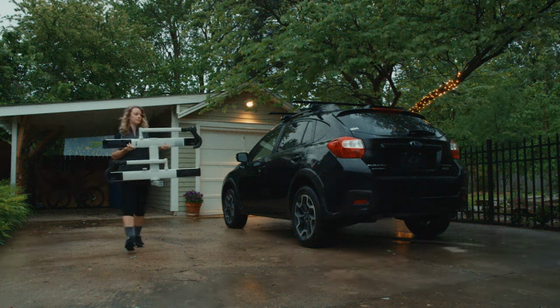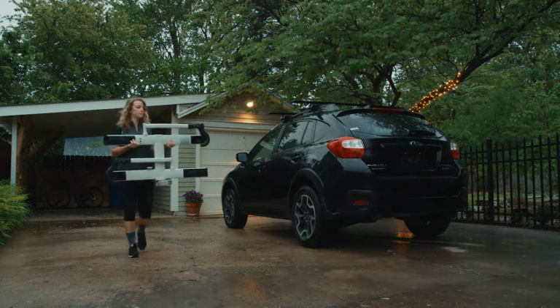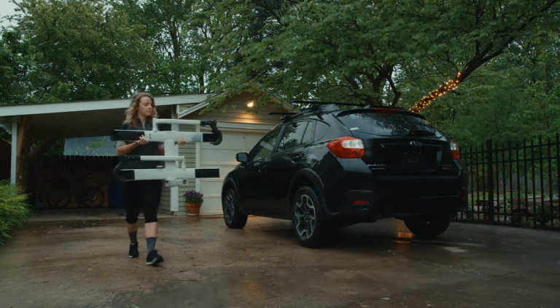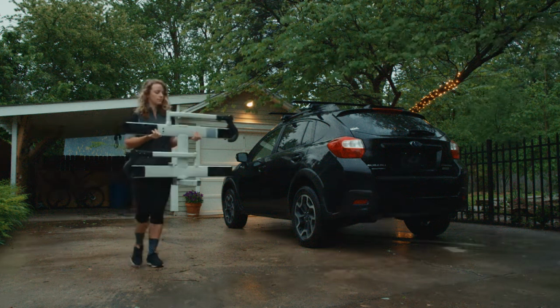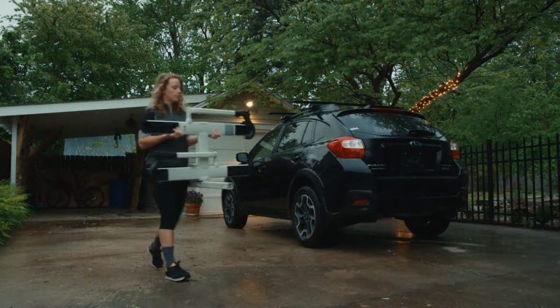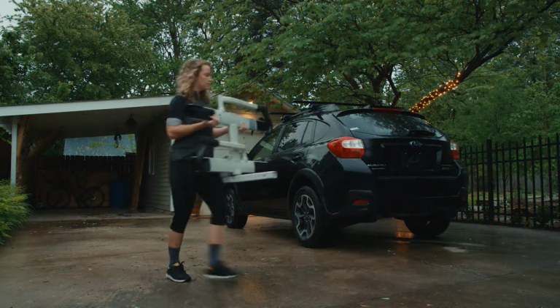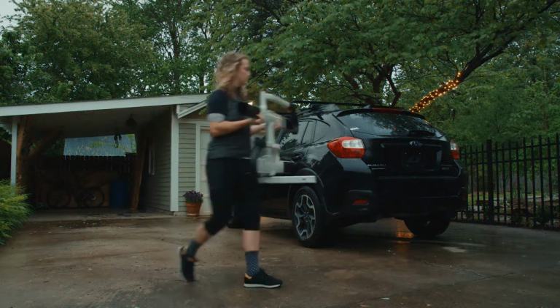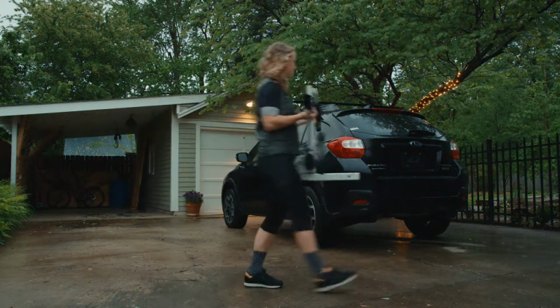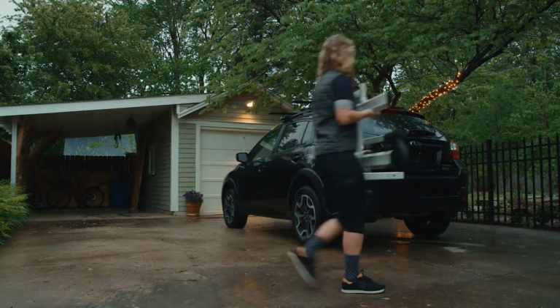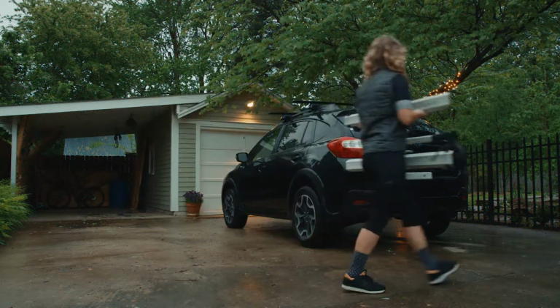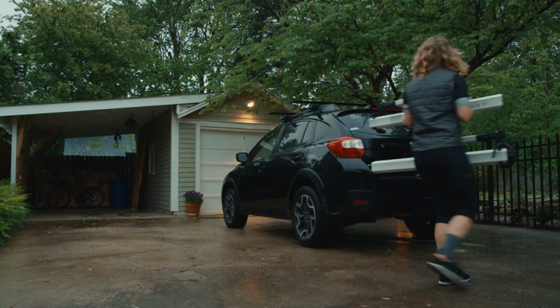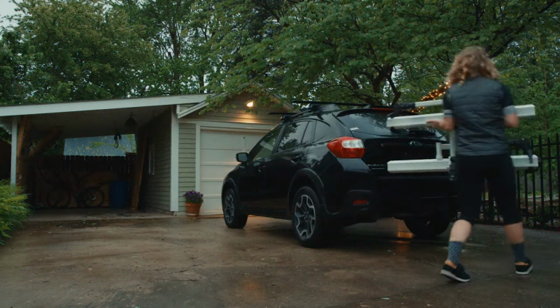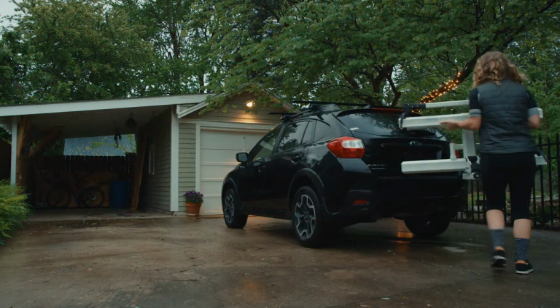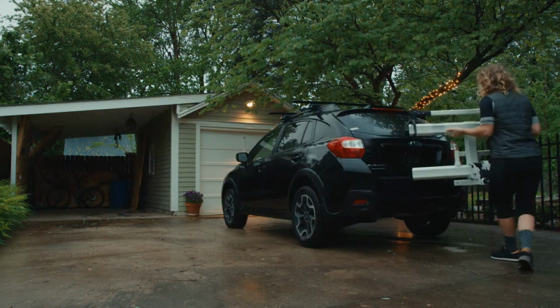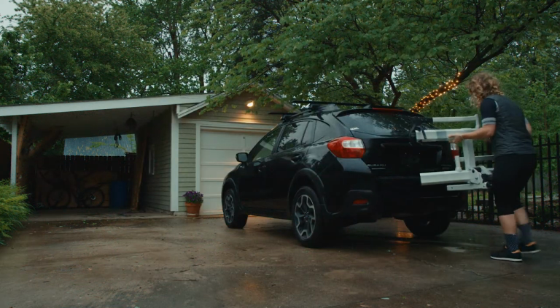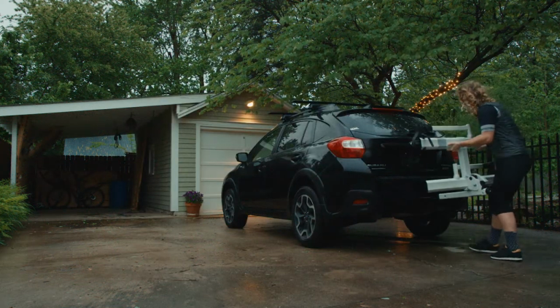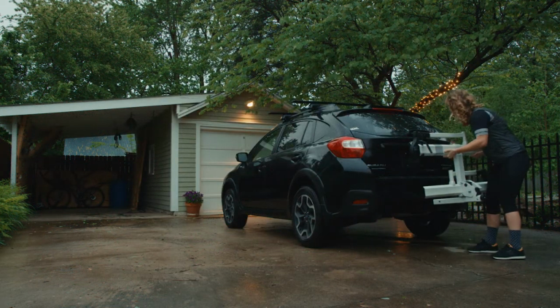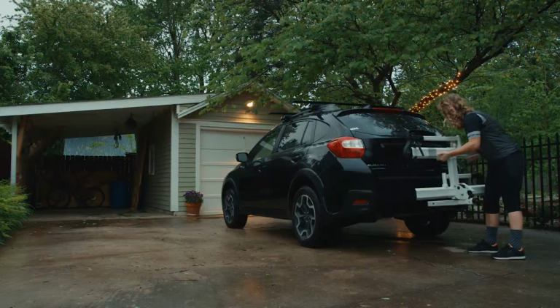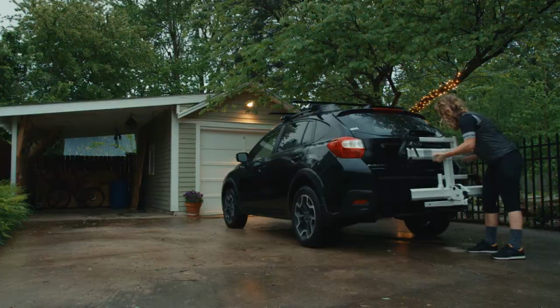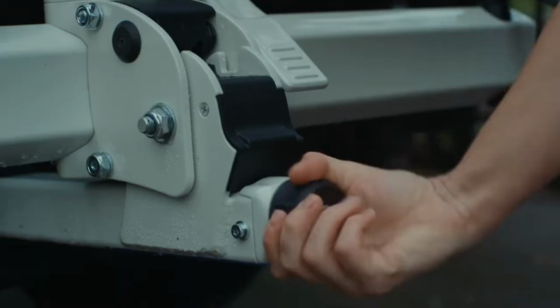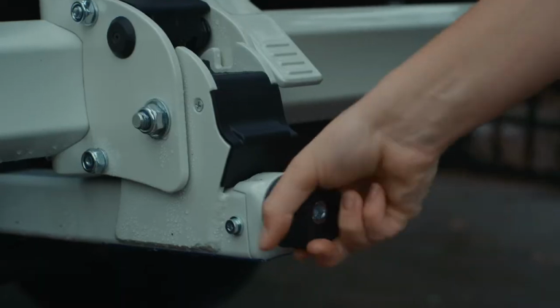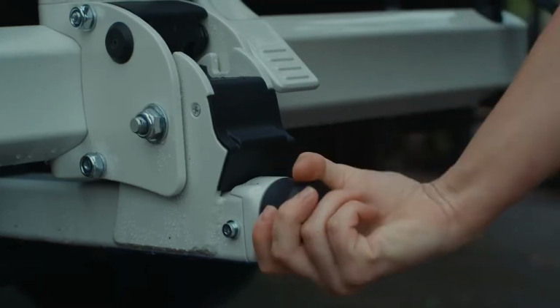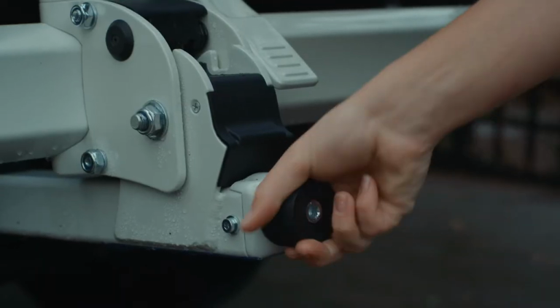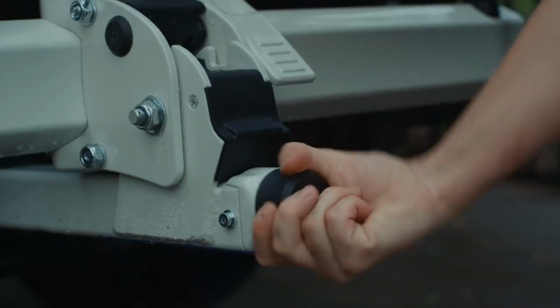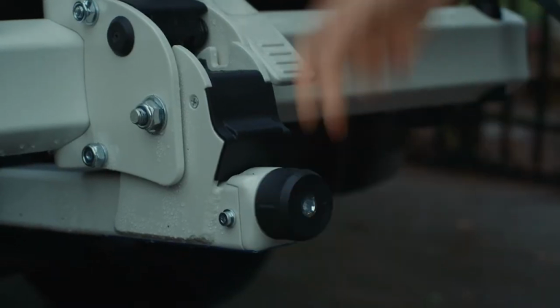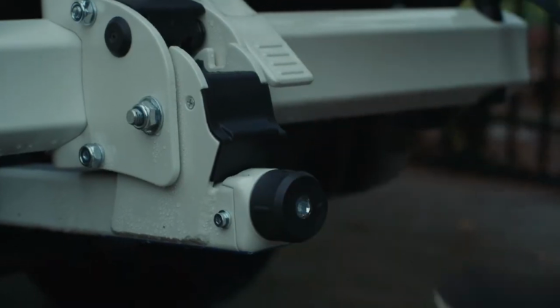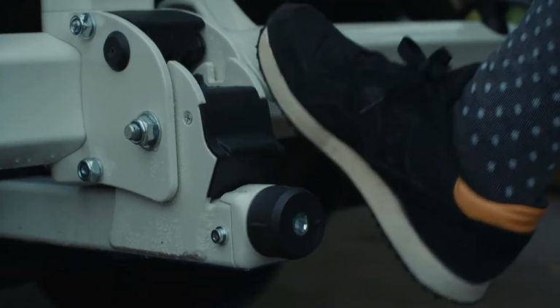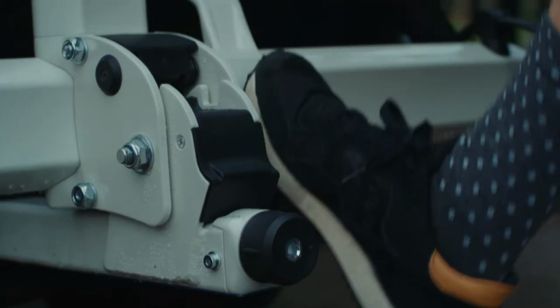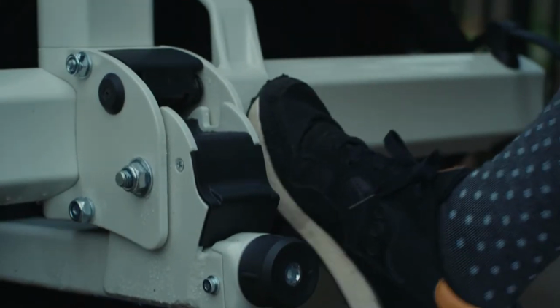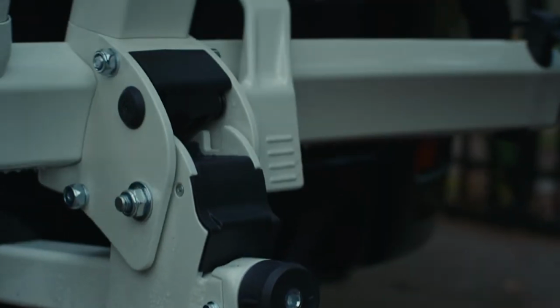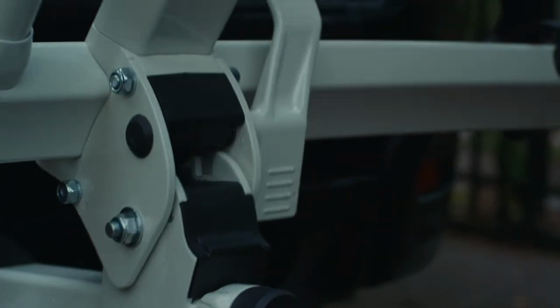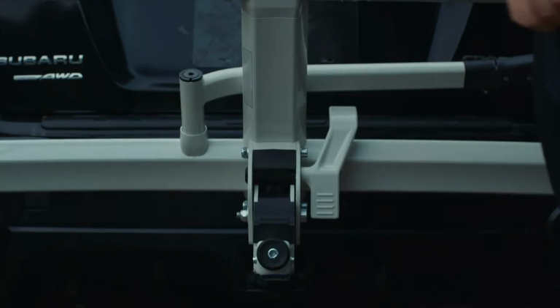The all-new aluminum Sherpa 2.0 resets the standard for user-friendly adventure. No-tool install with hand-tight hitch-cam system.